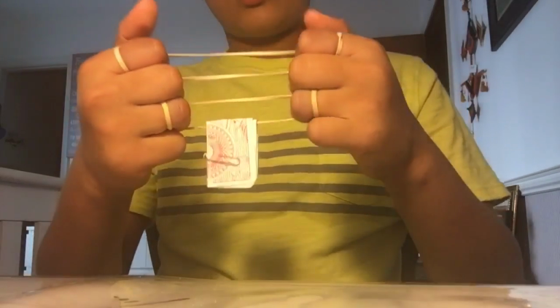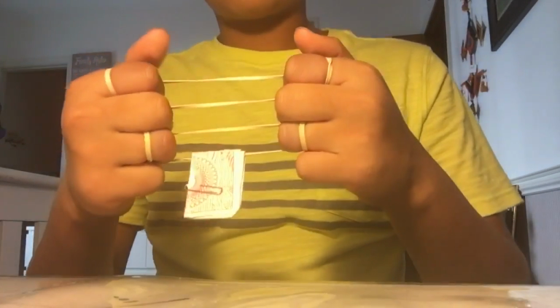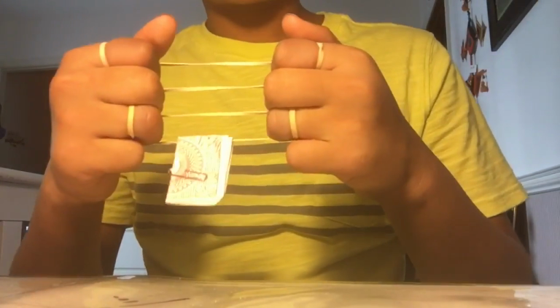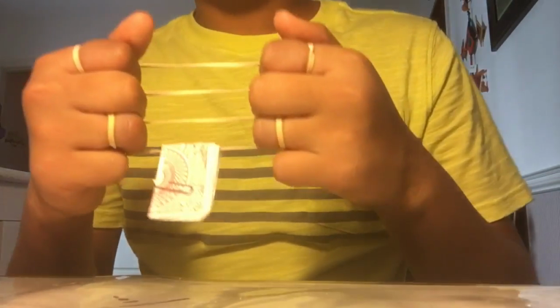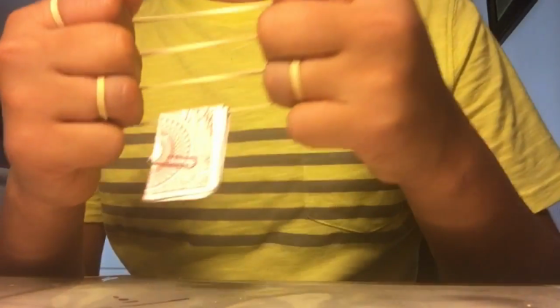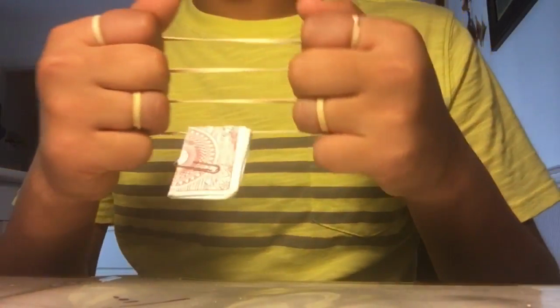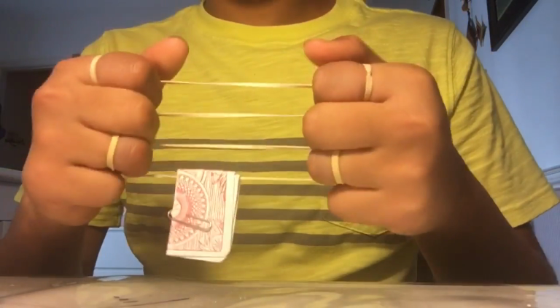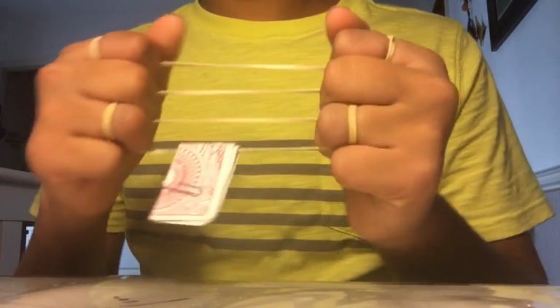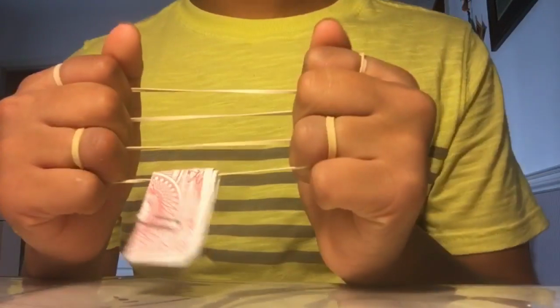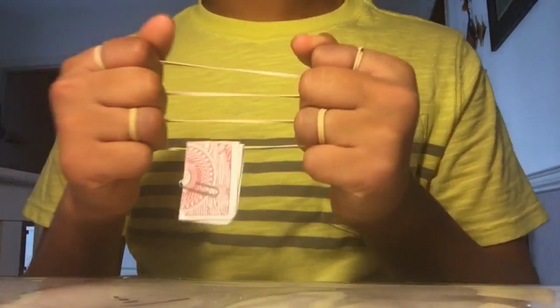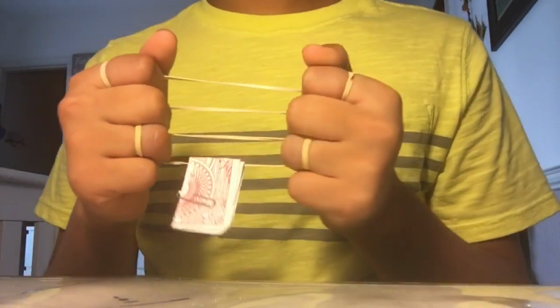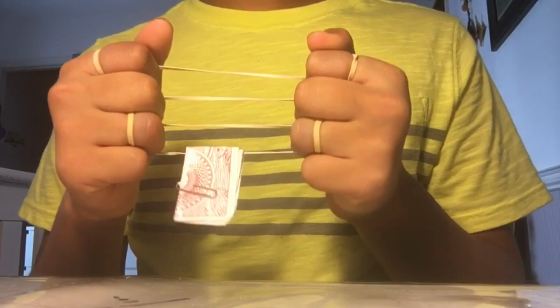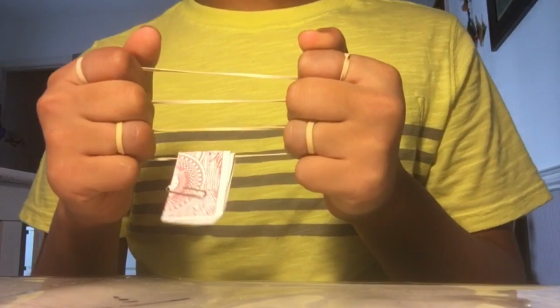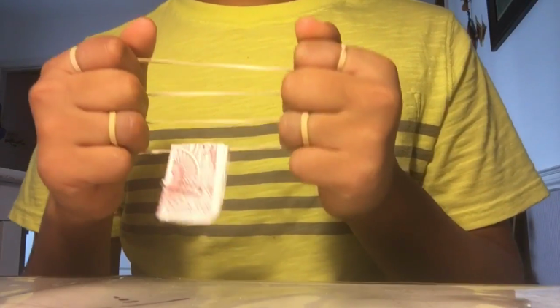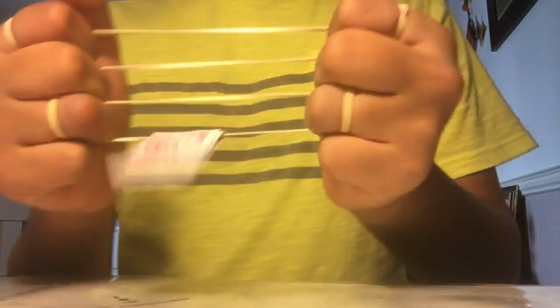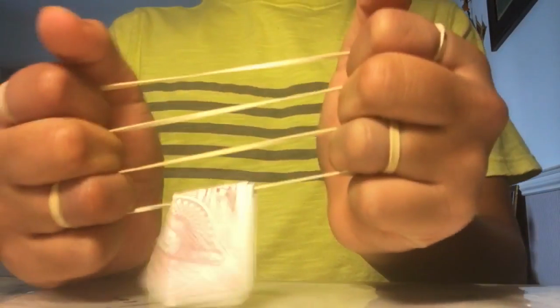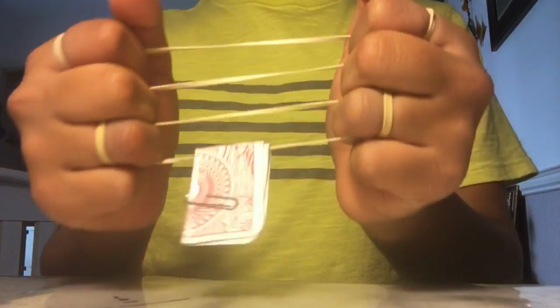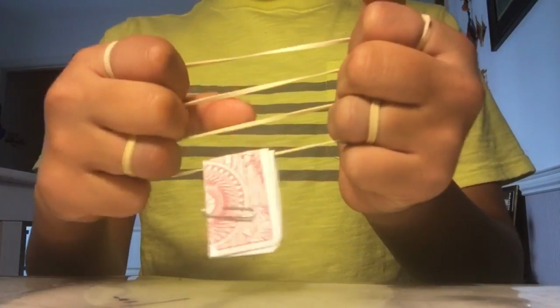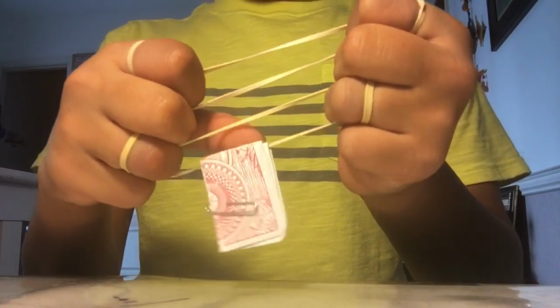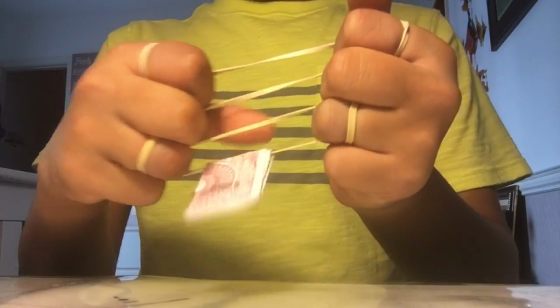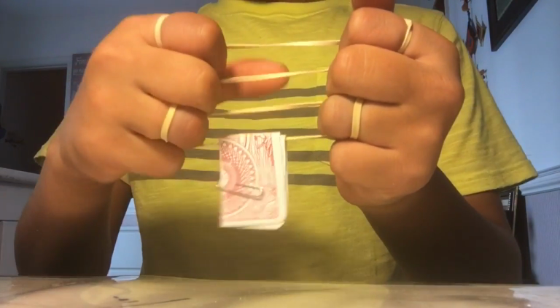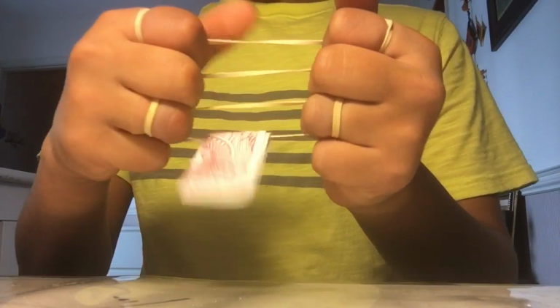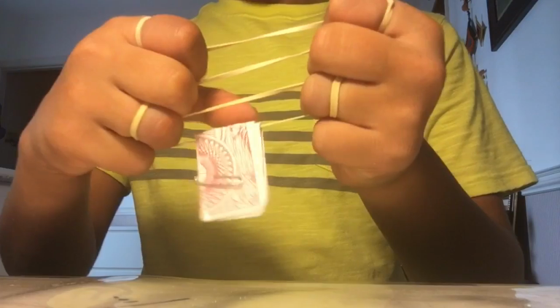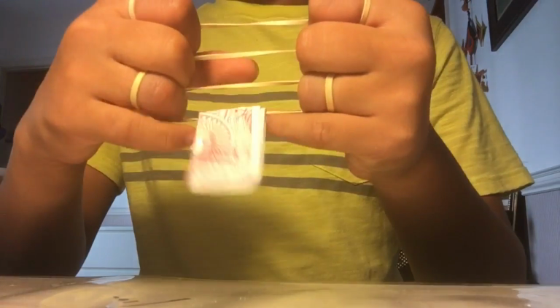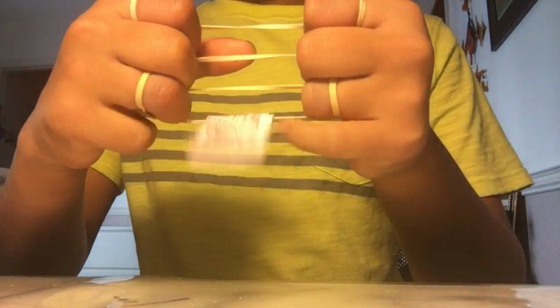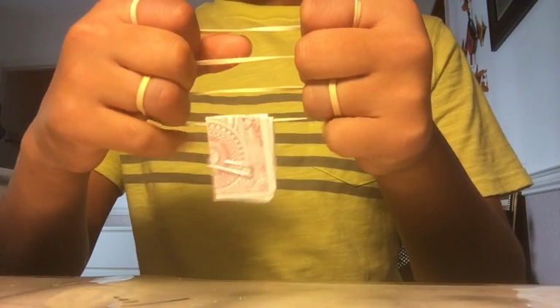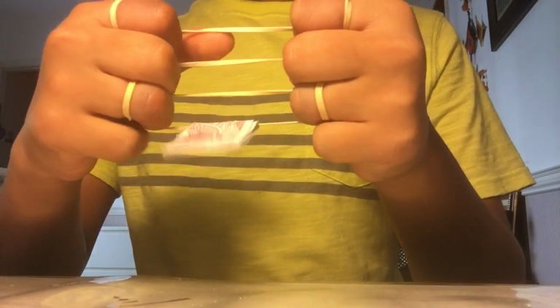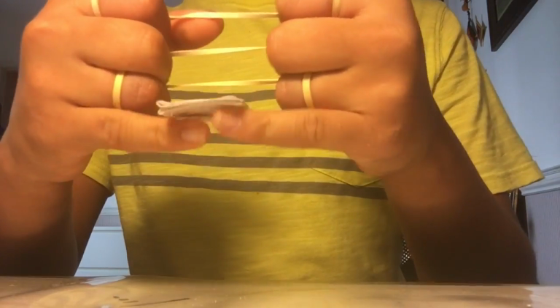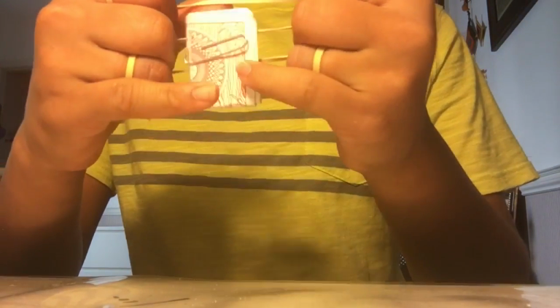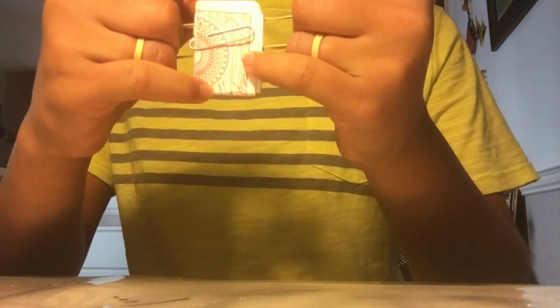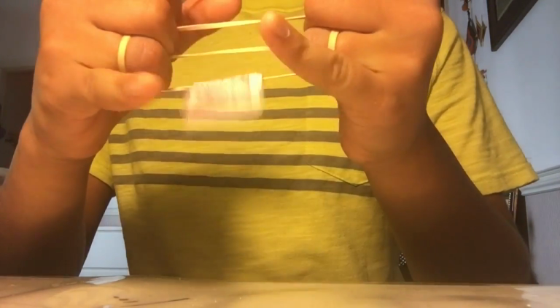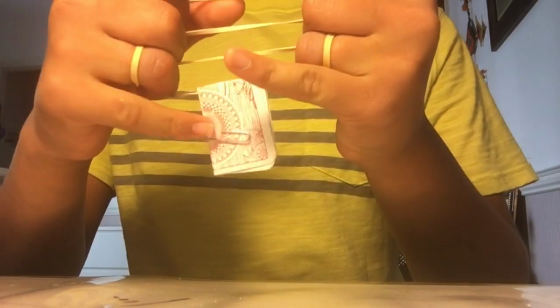Hey guys, back again with another video, and this time I'm going to be performing Stairway by Marcus Eddy. What I want you to do is think of these two rubber bands as a staircase for this card that is folded up and clipped down by a paper clip.